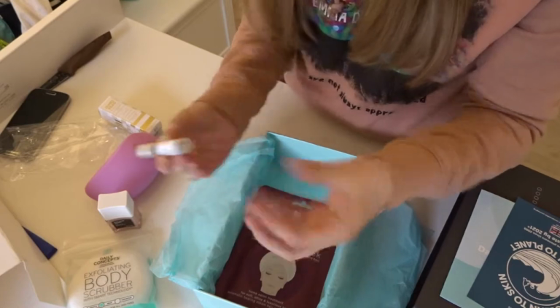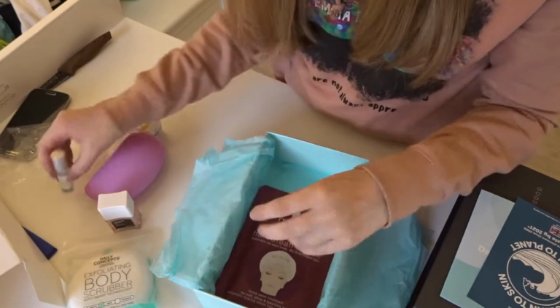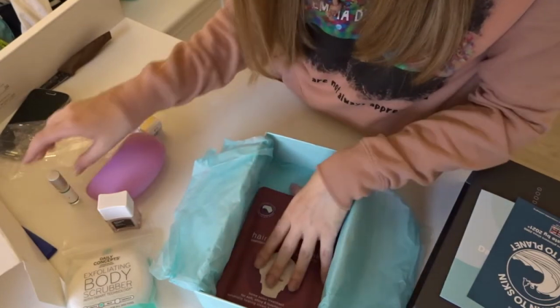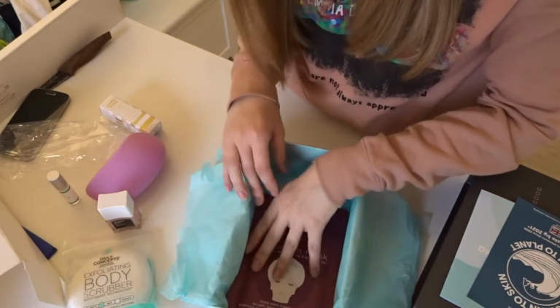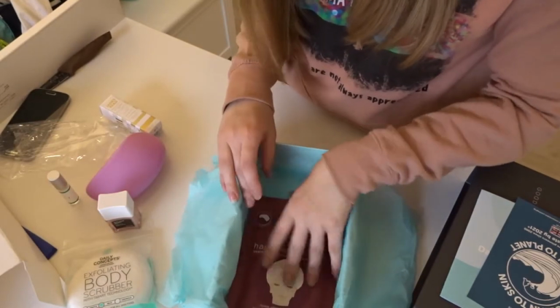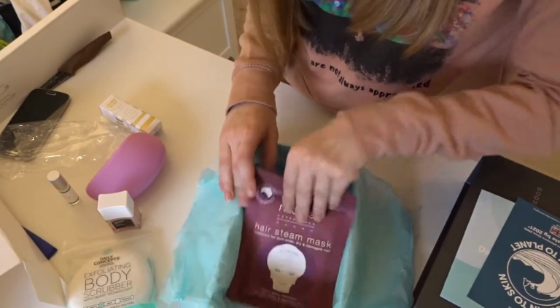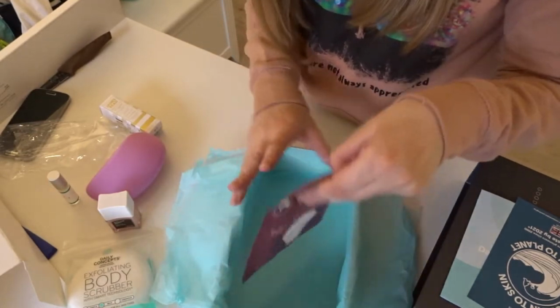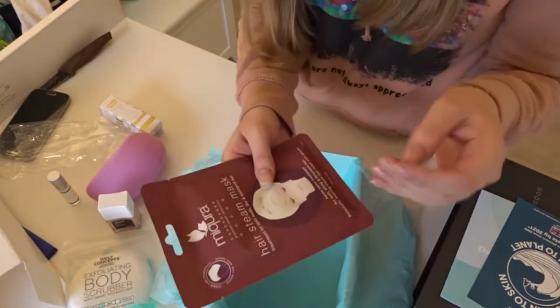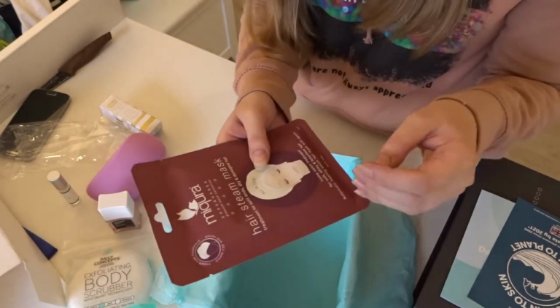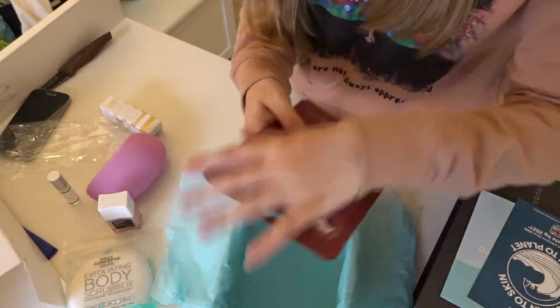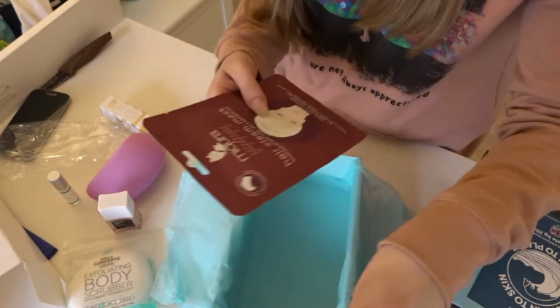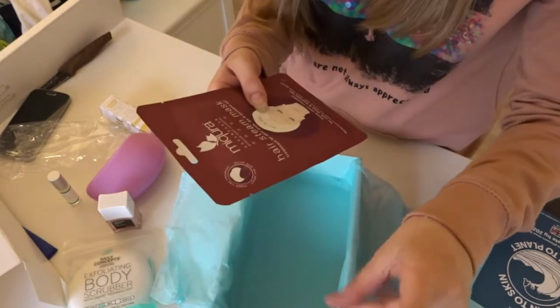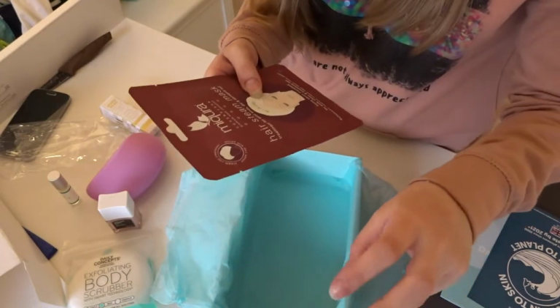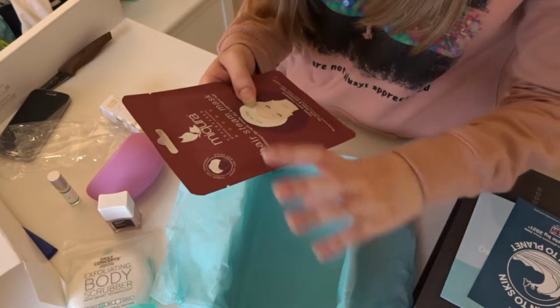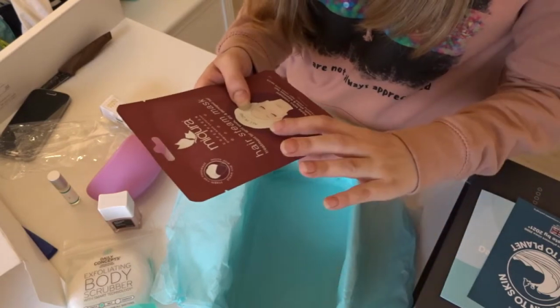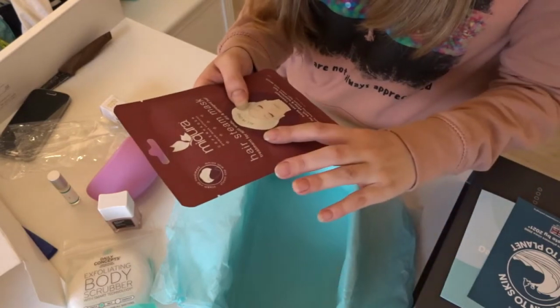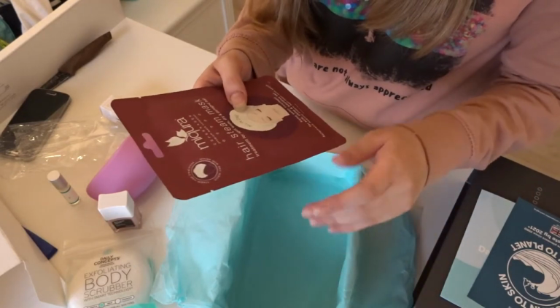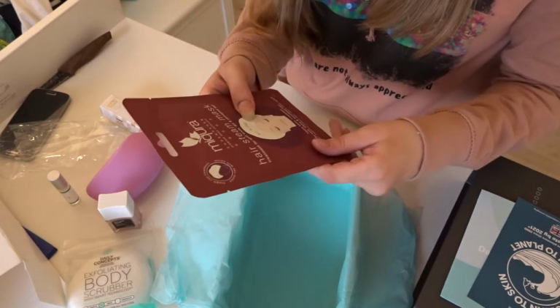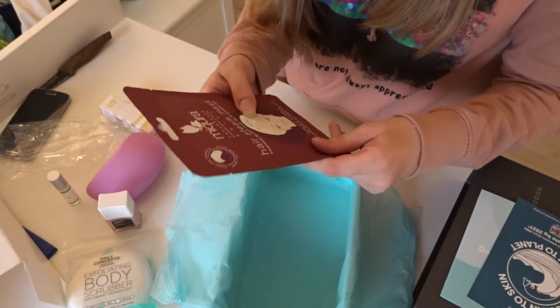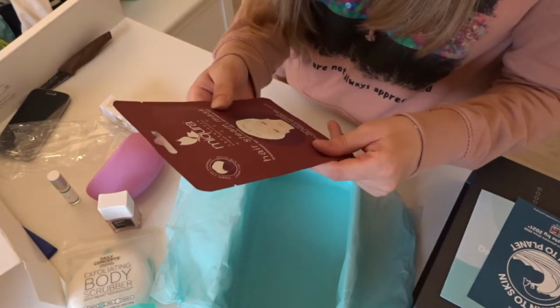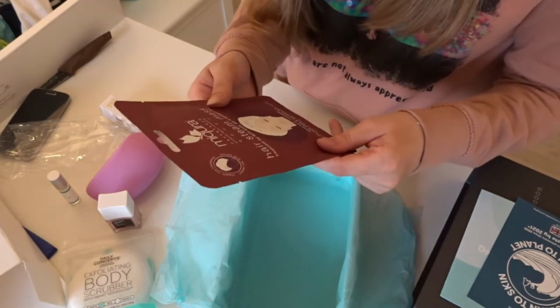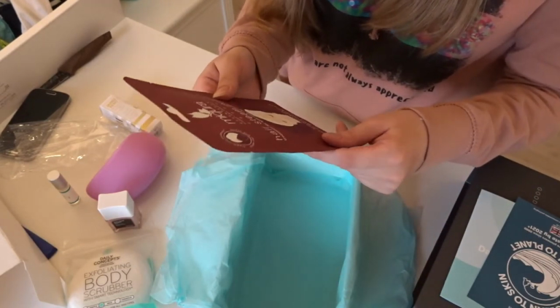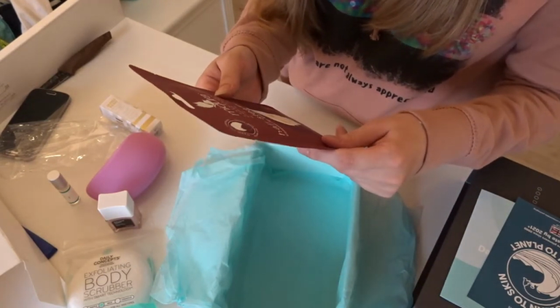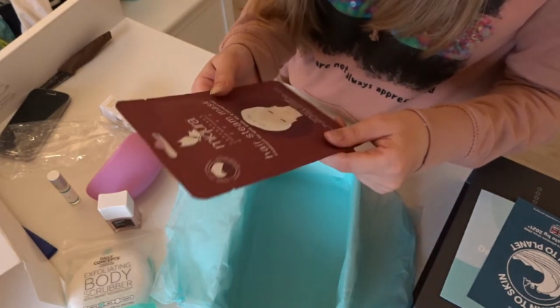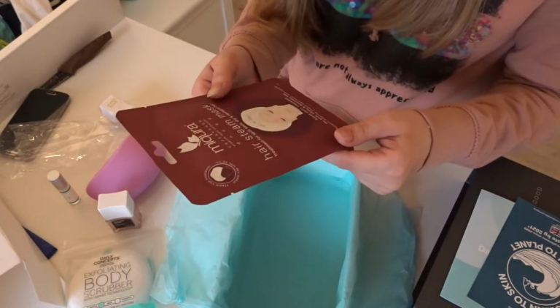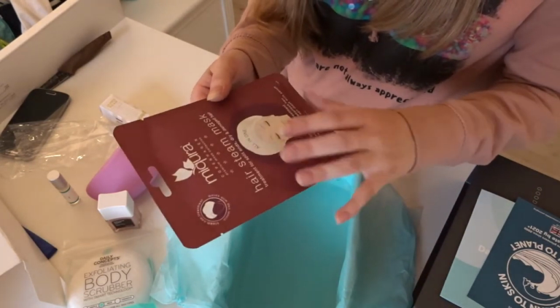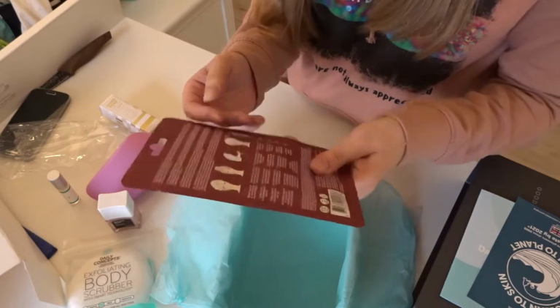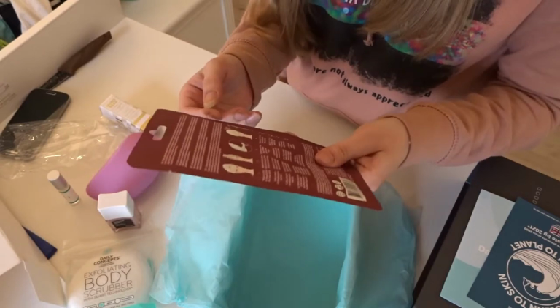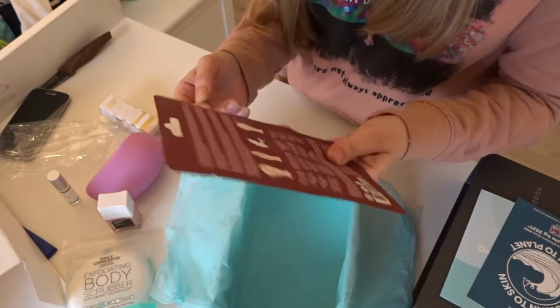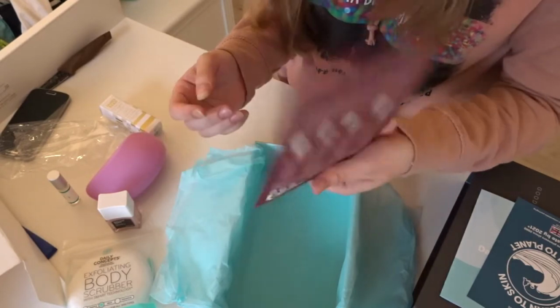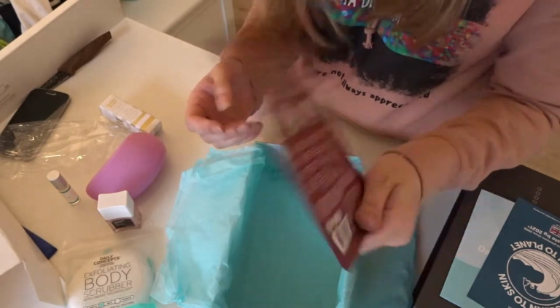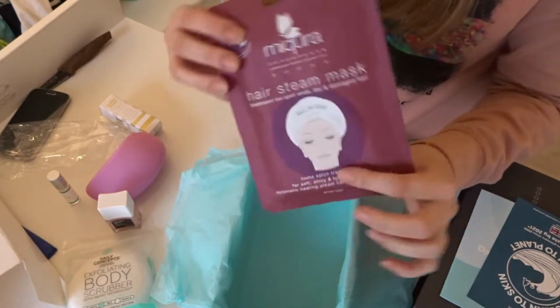And then I got a hair mask — a Hair Steam Mask Treatment for split ends, dry and damaged hair. It's from Copenhagen, so it's also a Danish brand.